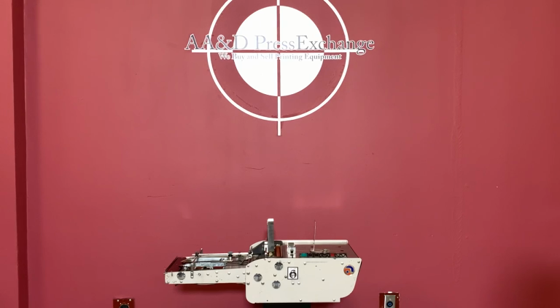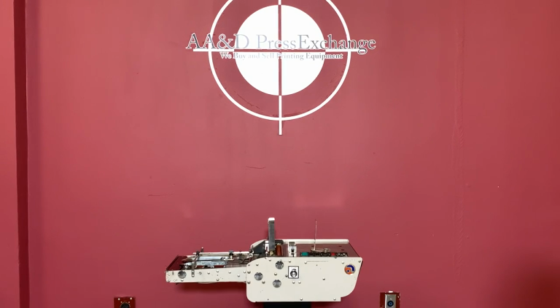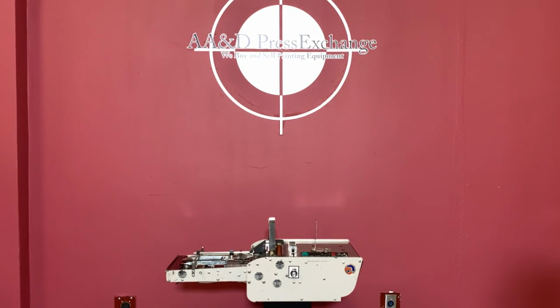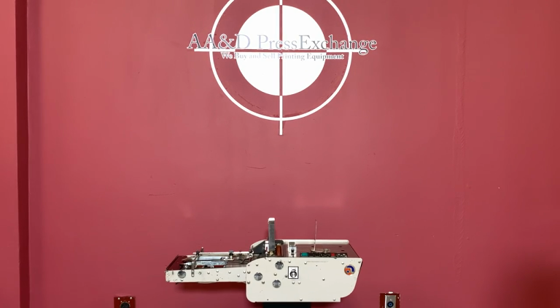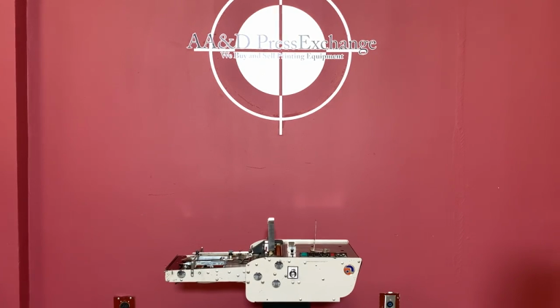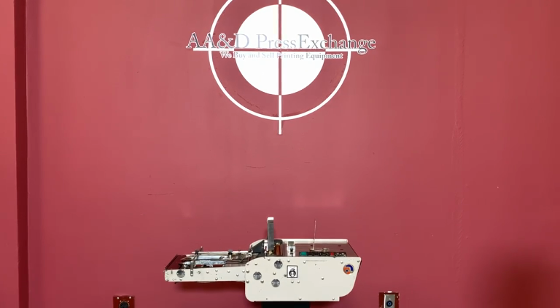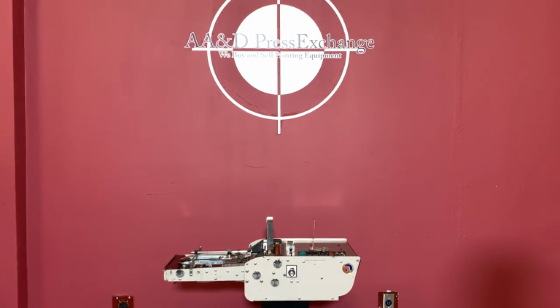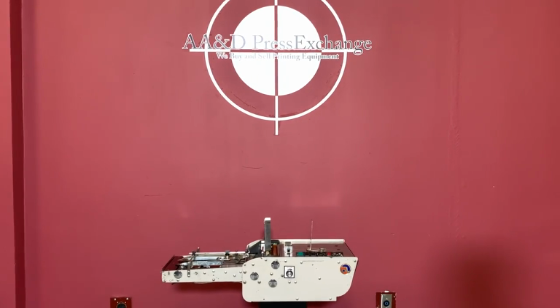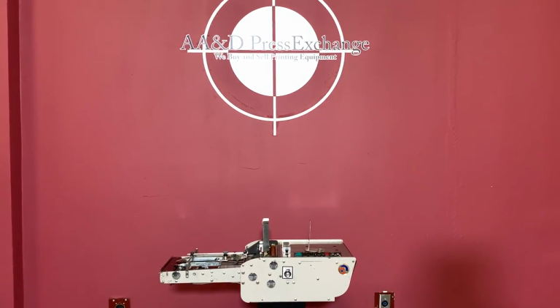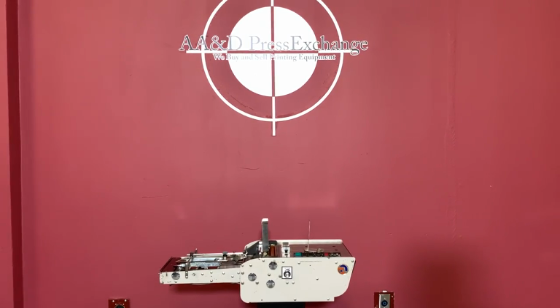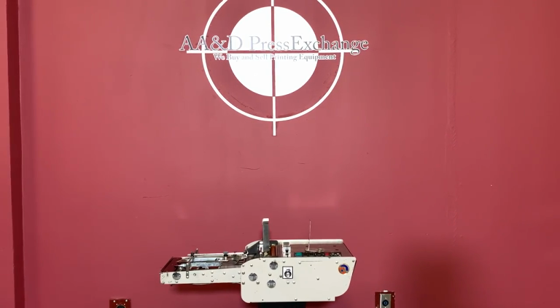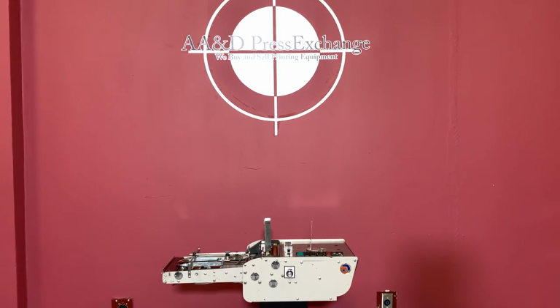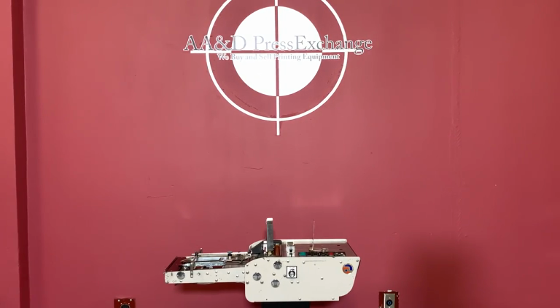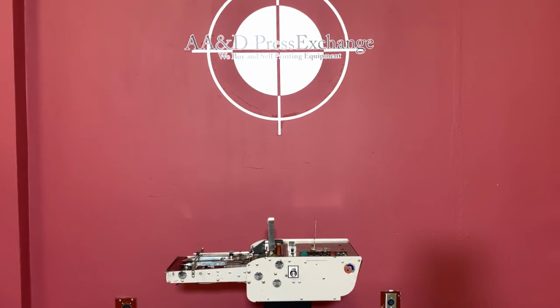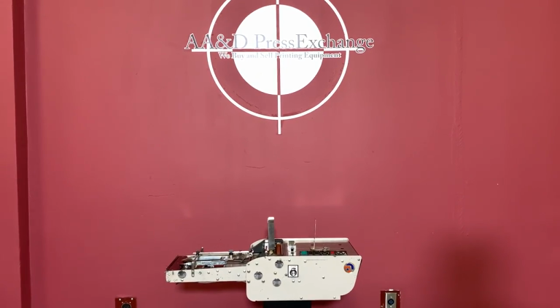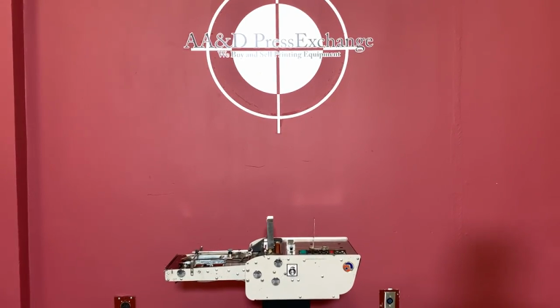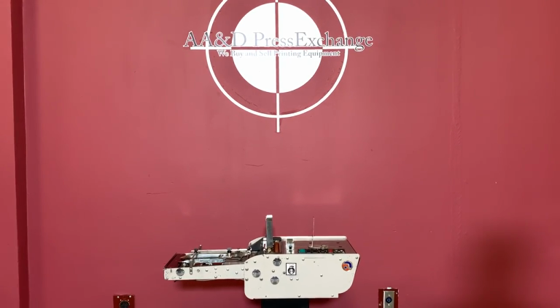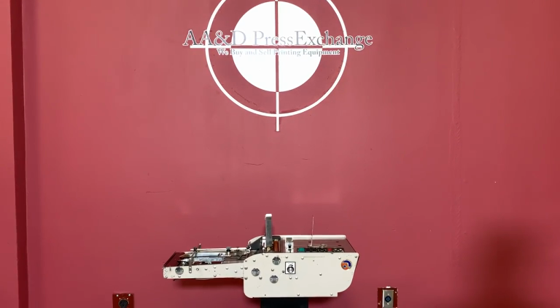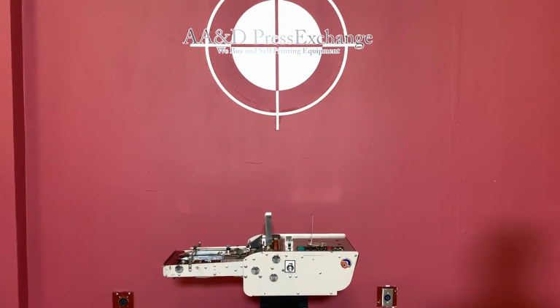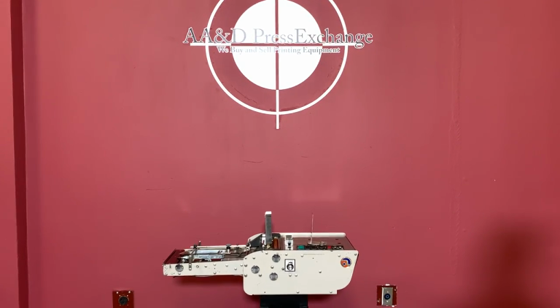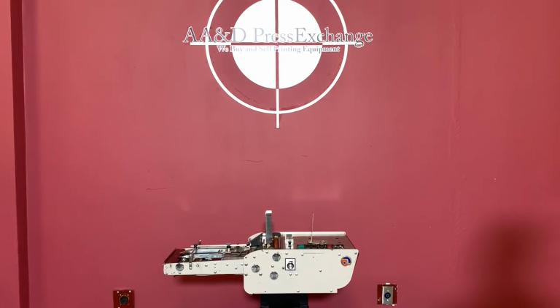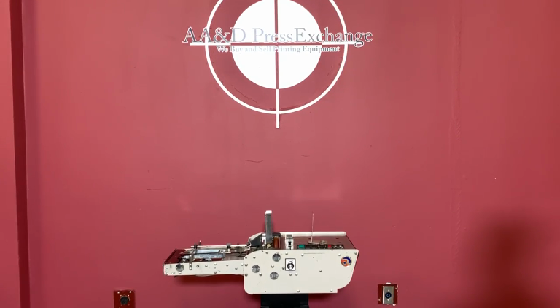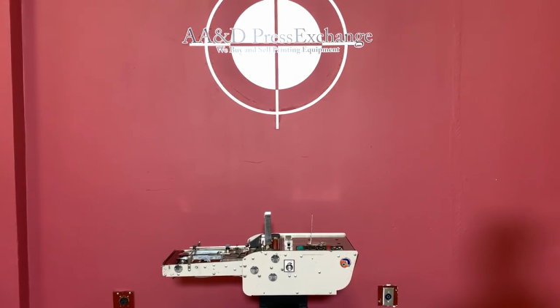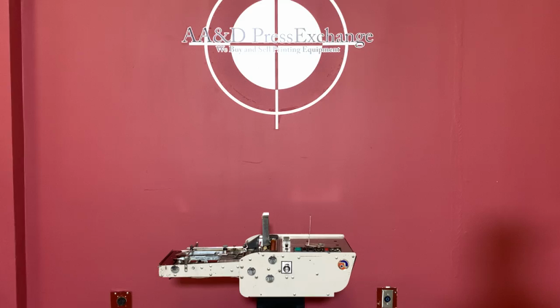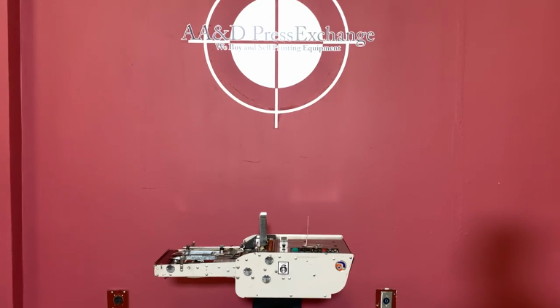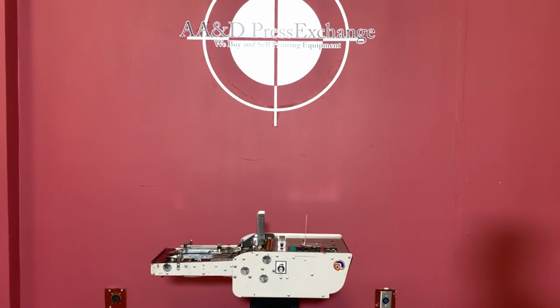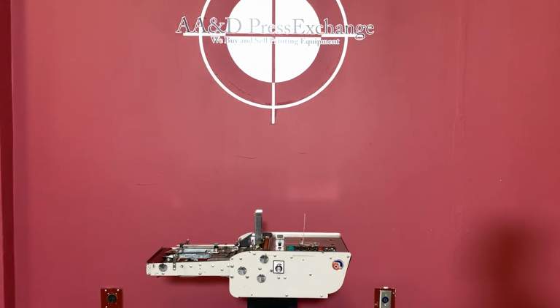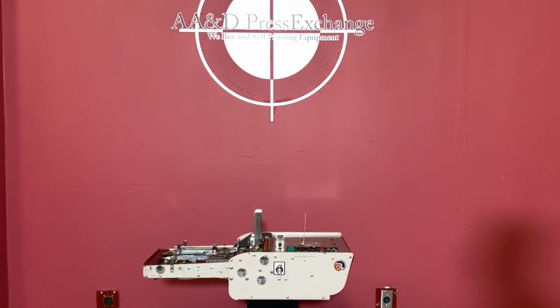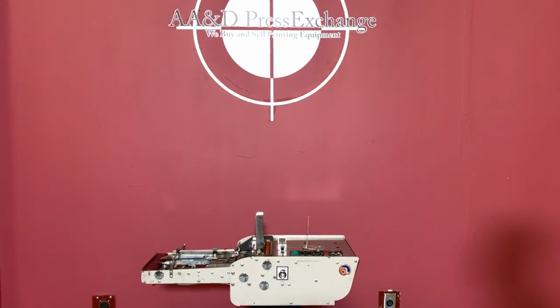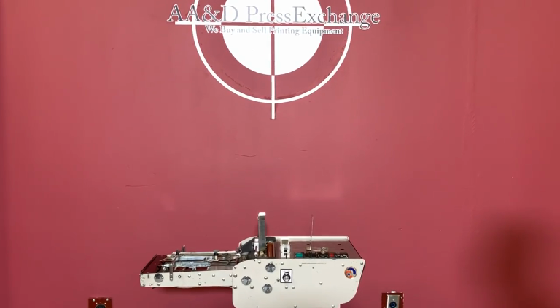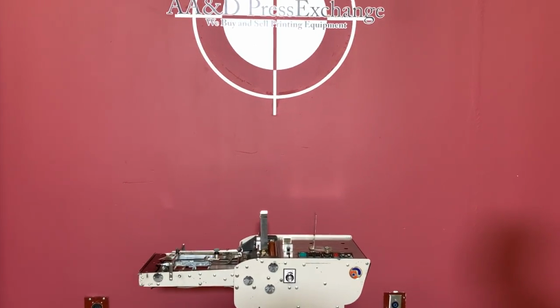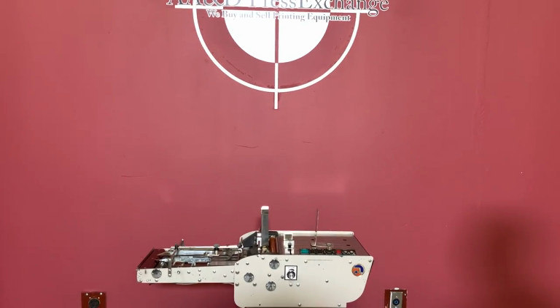Up for auction is an Astro Envelope Feeder. It's on the middle inspection, but we are going to show you that it is in fact turning on and operating.